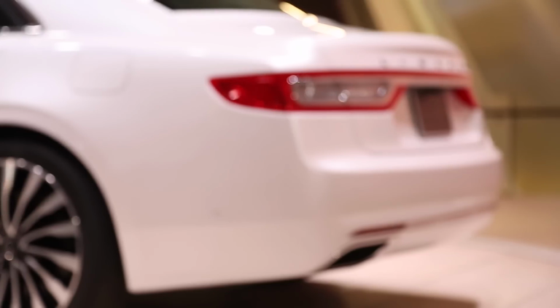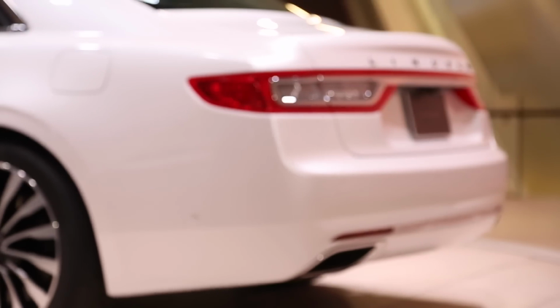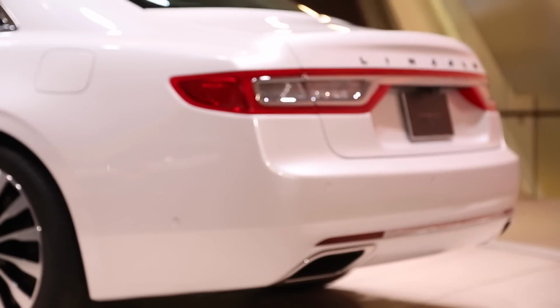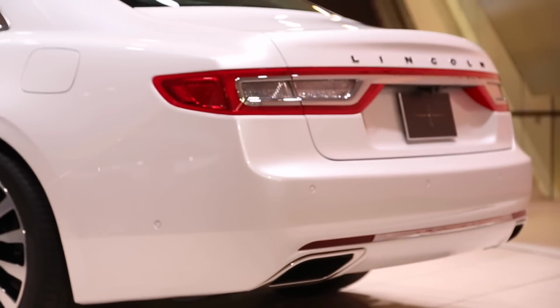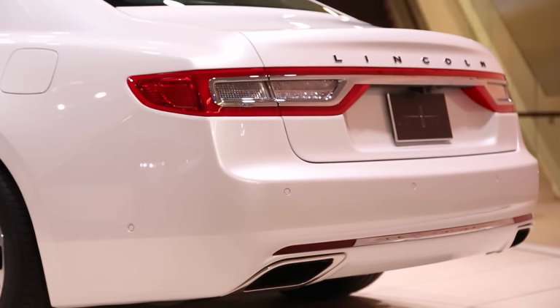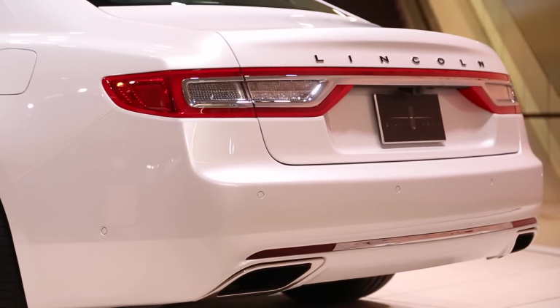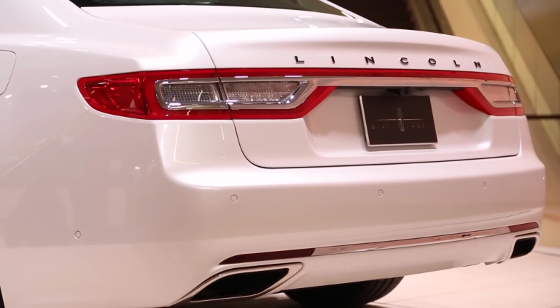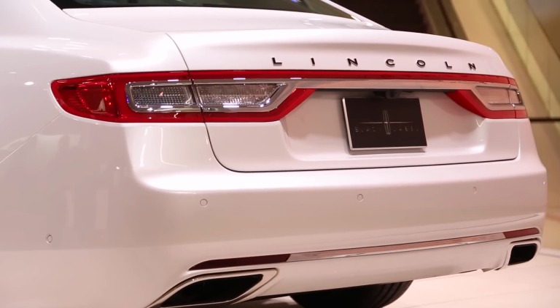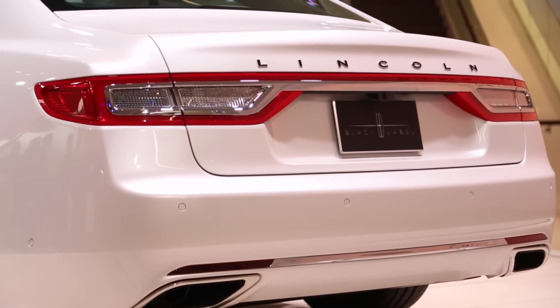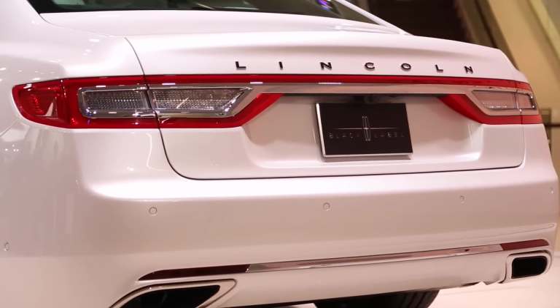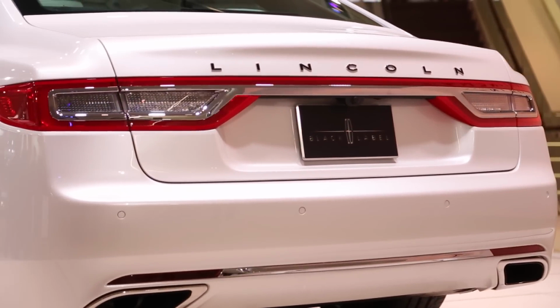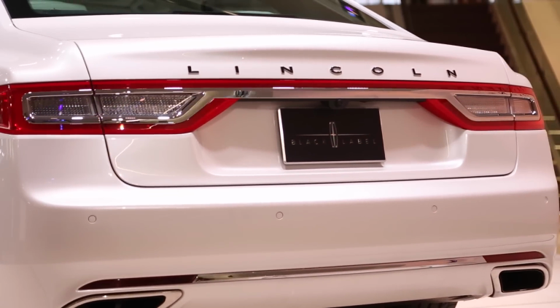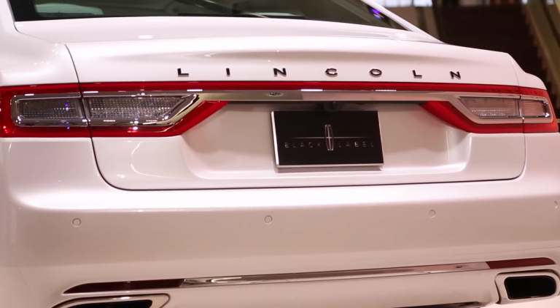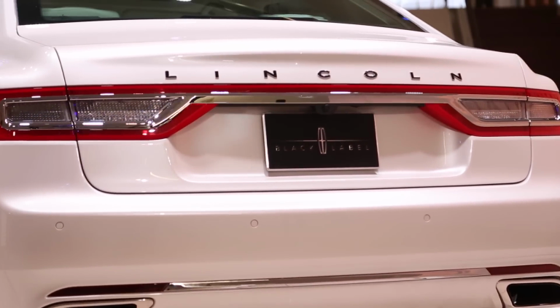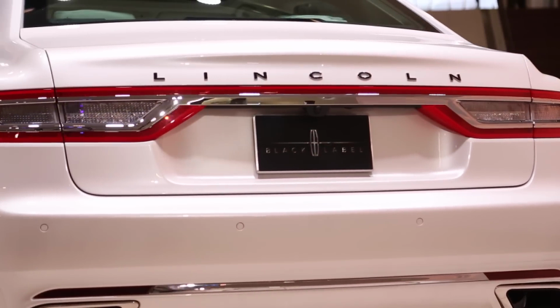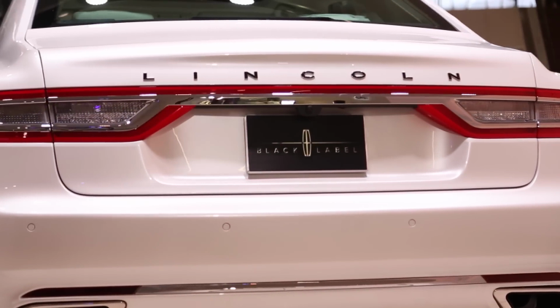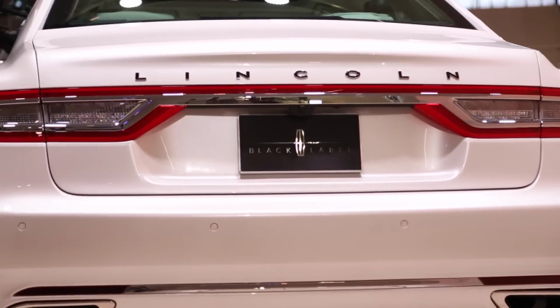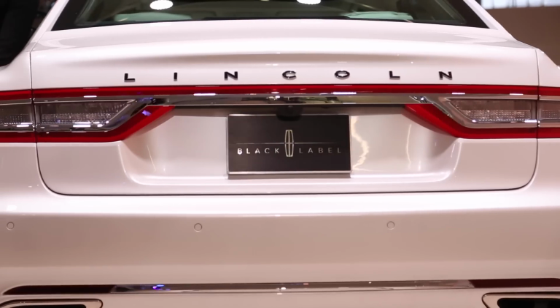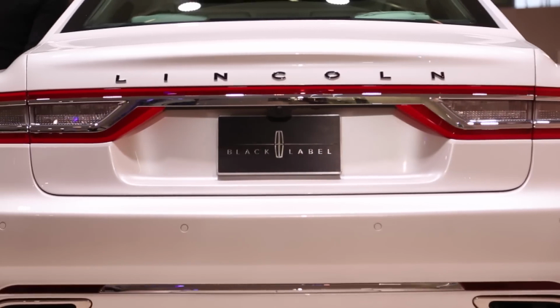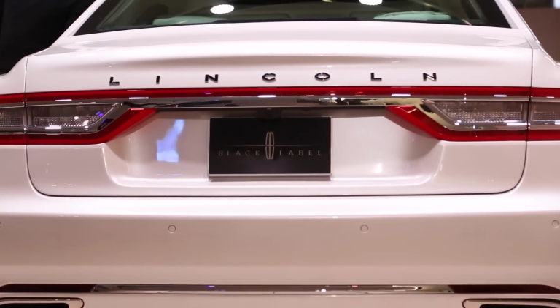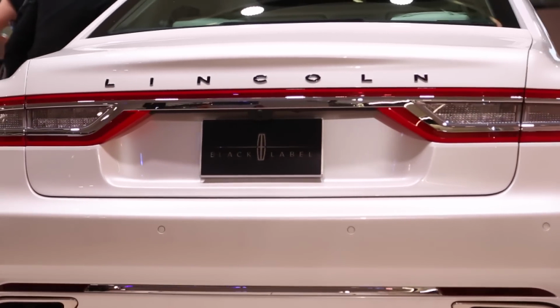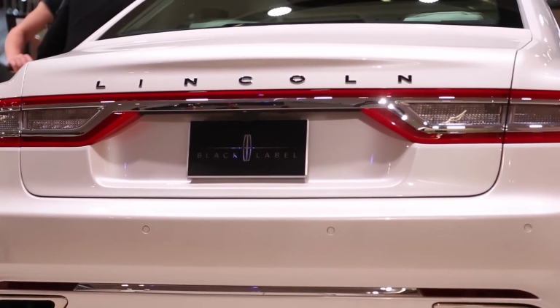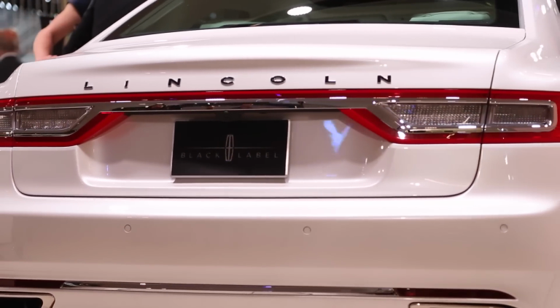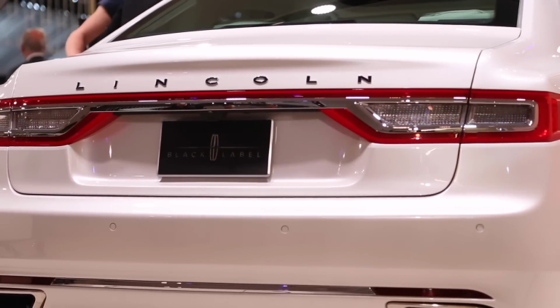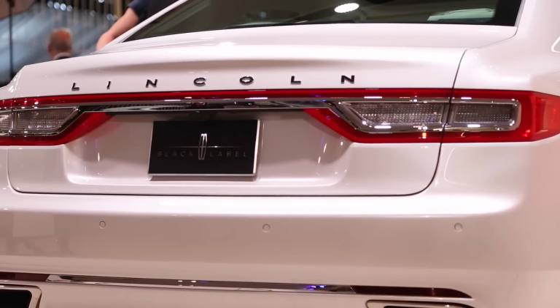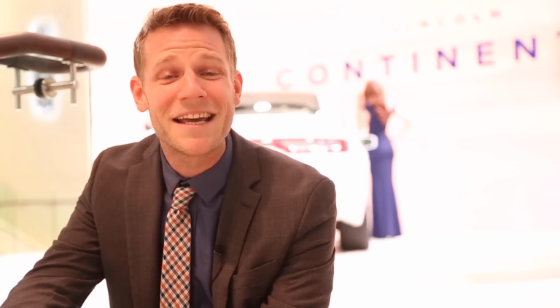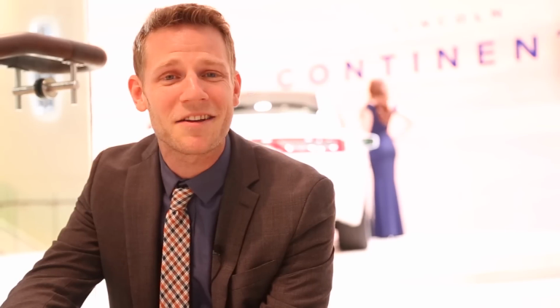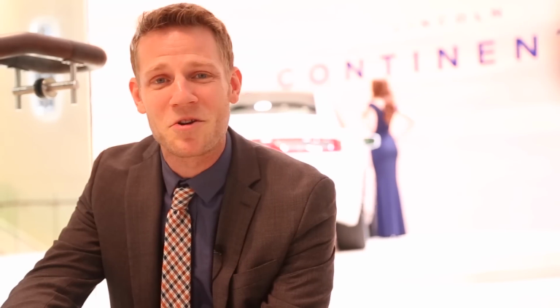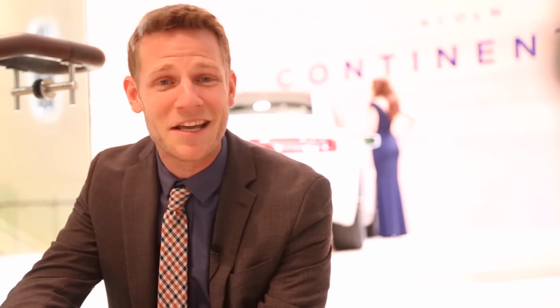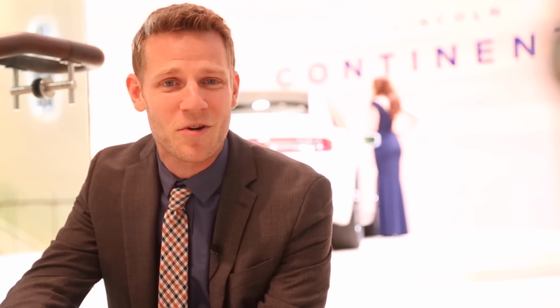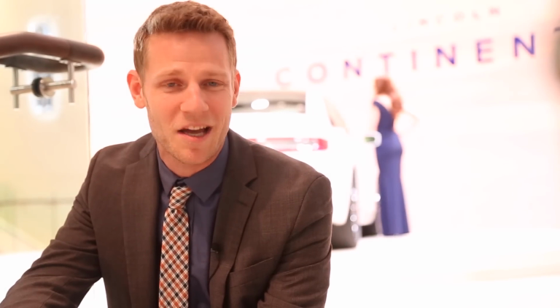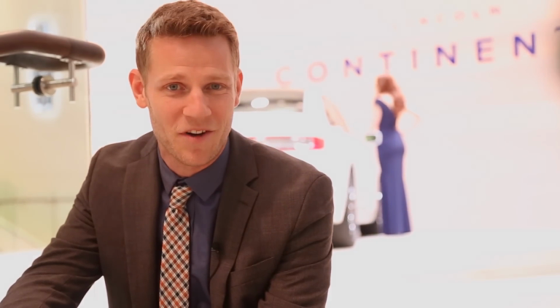And for the finest Lincoln Continental experience, consider Black Label, where you can get Thoroughbred, Chalet, and Rhapsody — those are designer motifs, apparently. Look for the Lincoln Continental at your nearest Lincoln store coming in the fall.